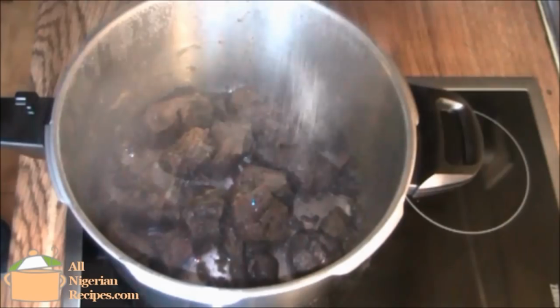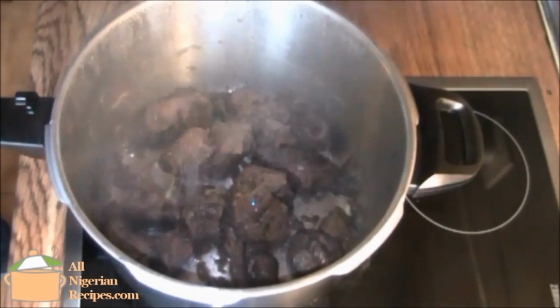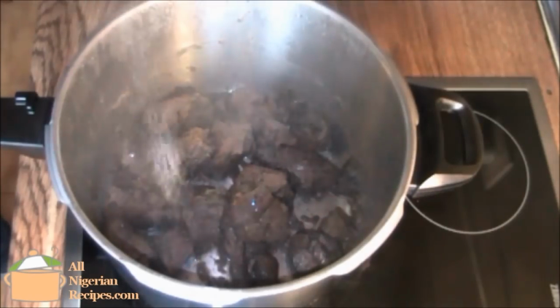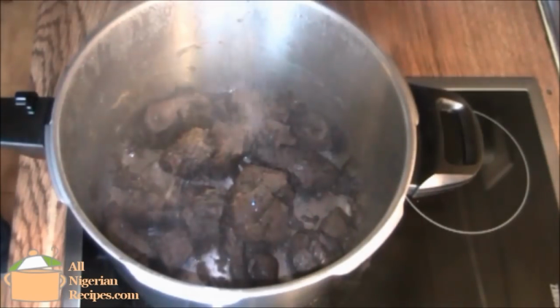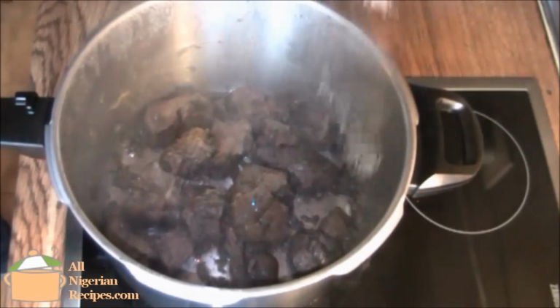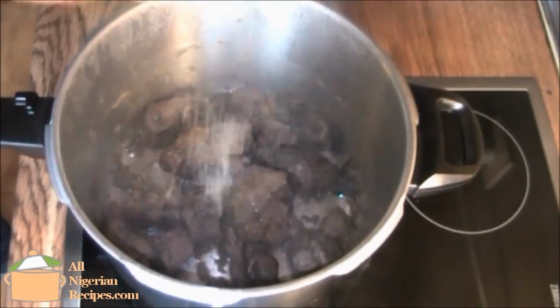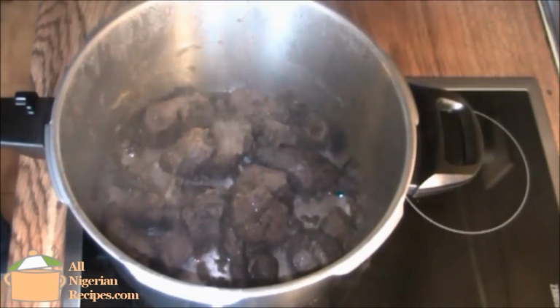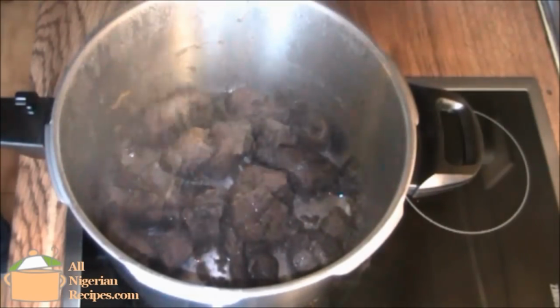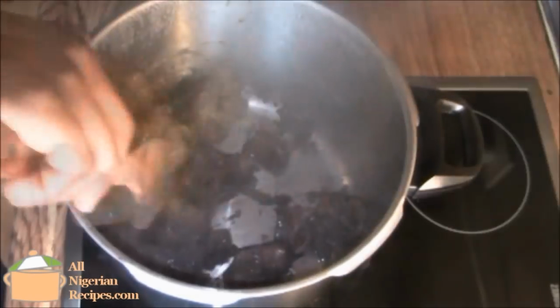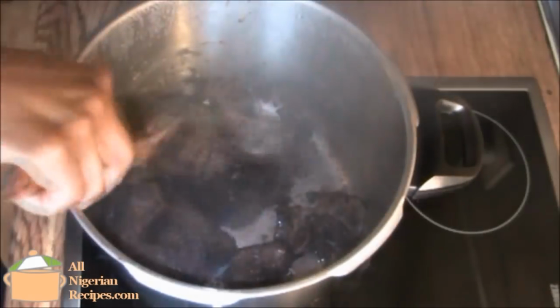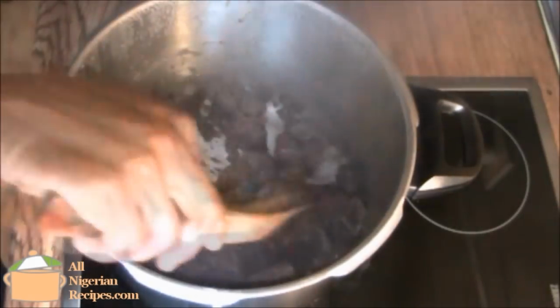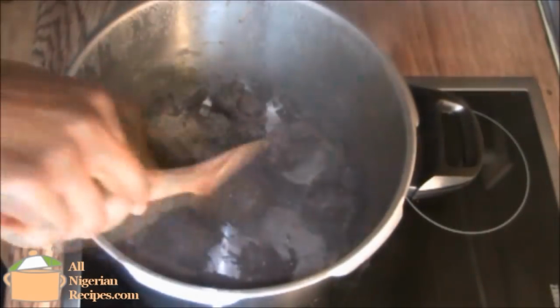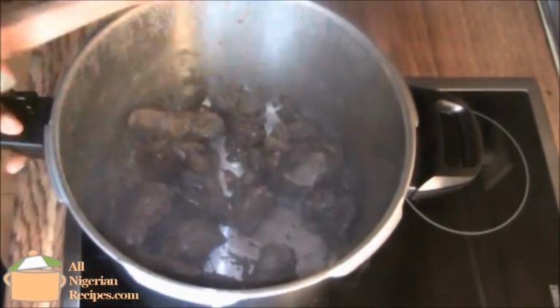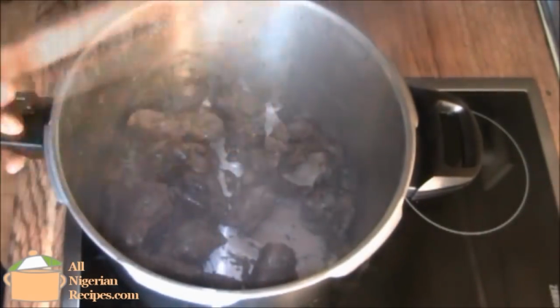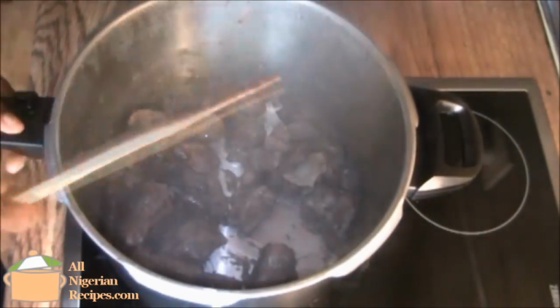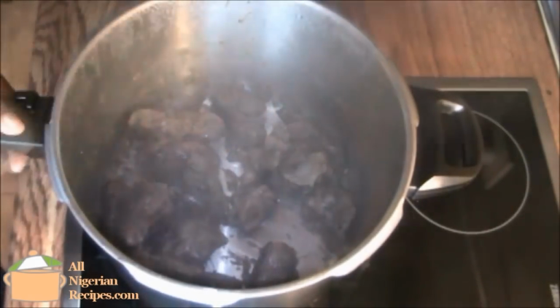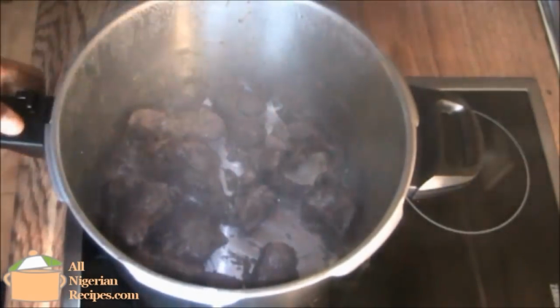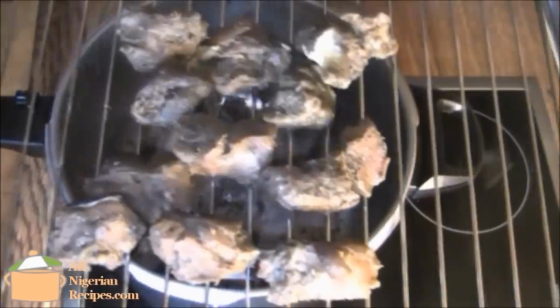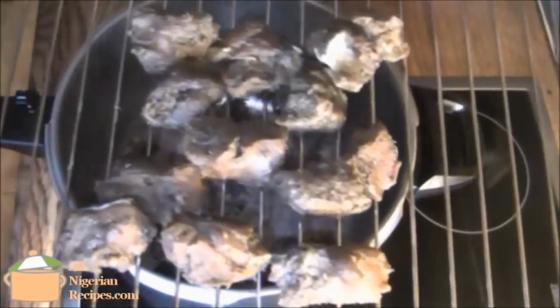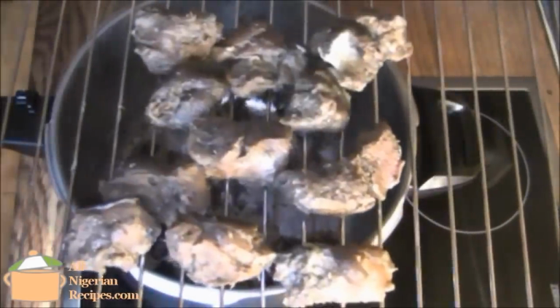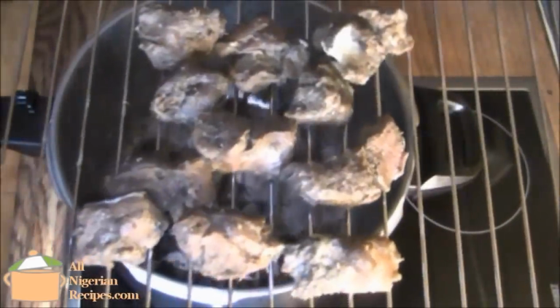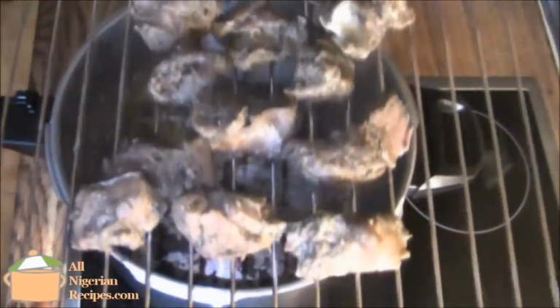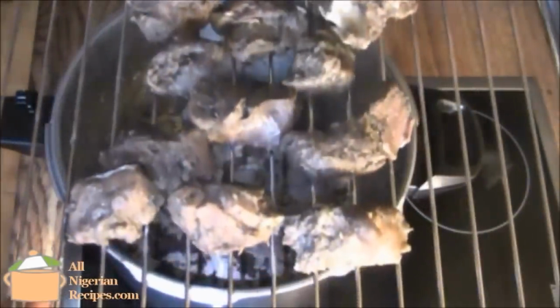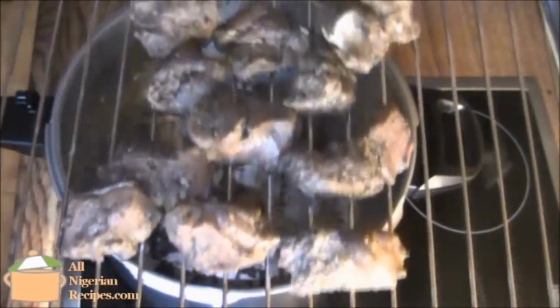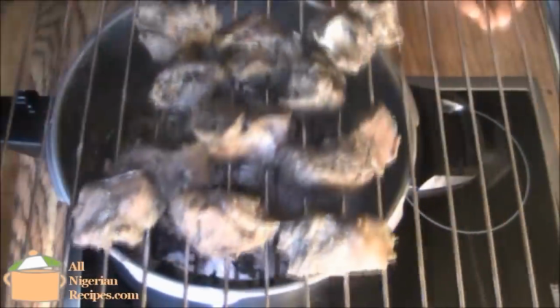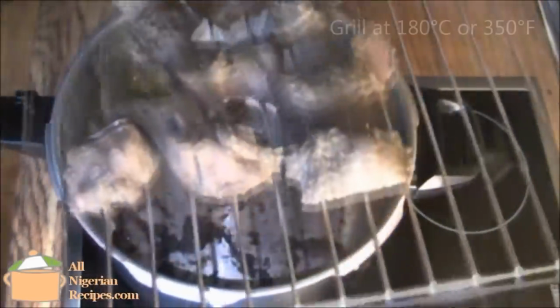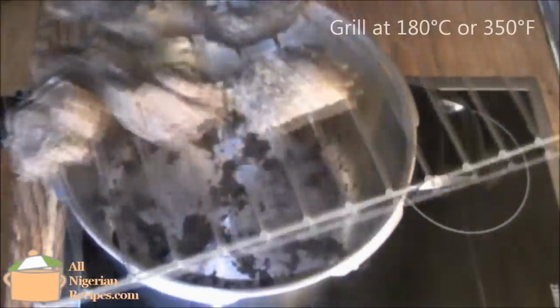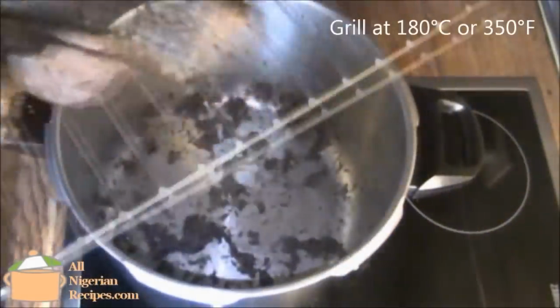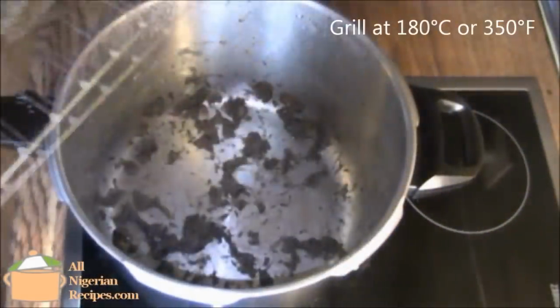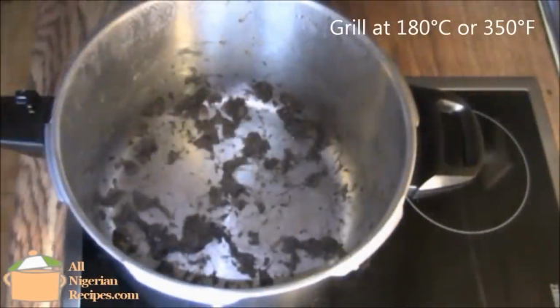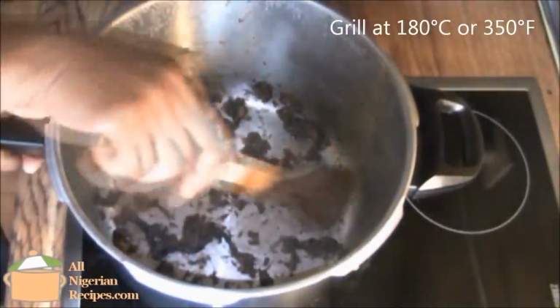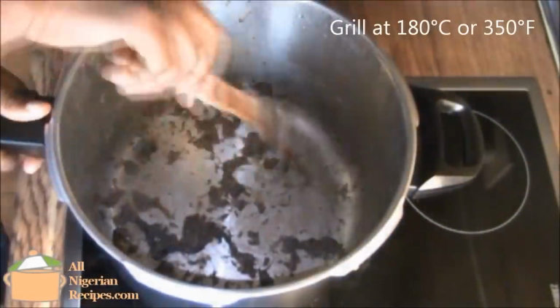Add salt to taste and place them on the oven rack. Grill them in the oven at 180 degrees centigrade.